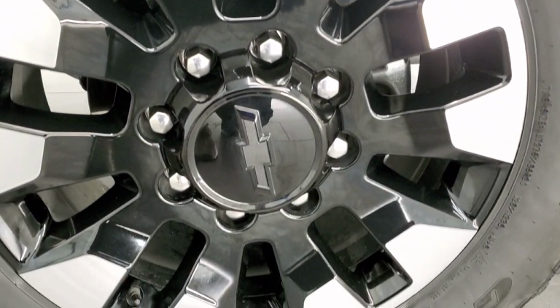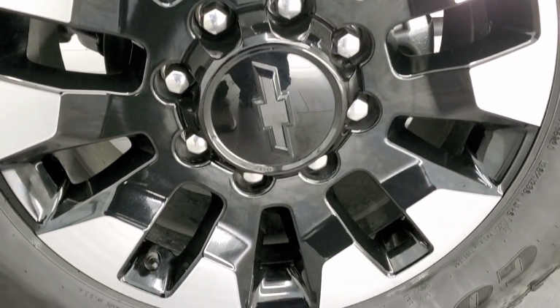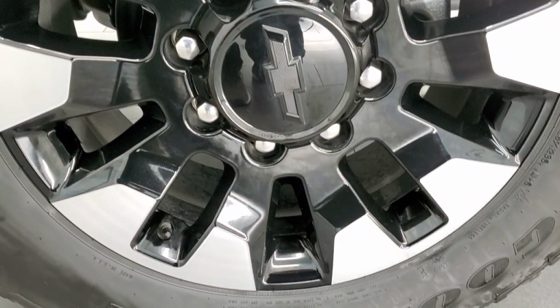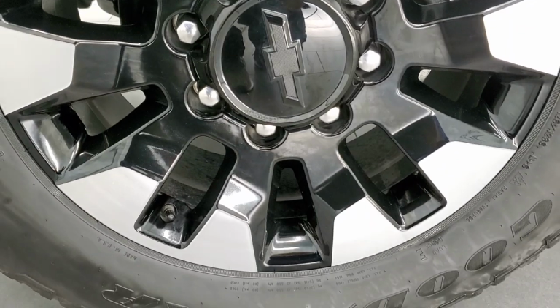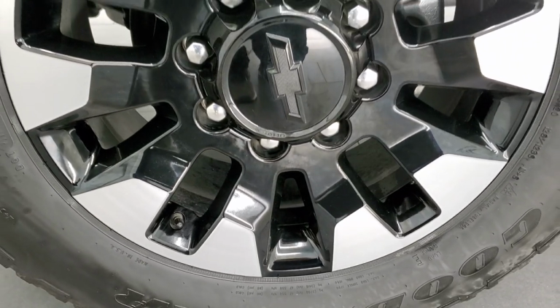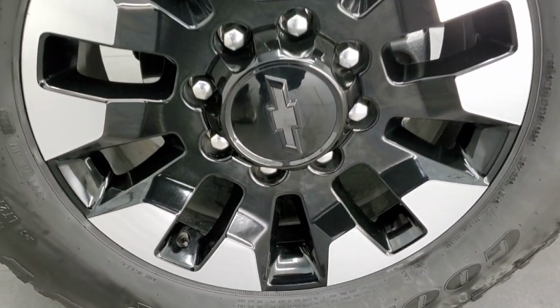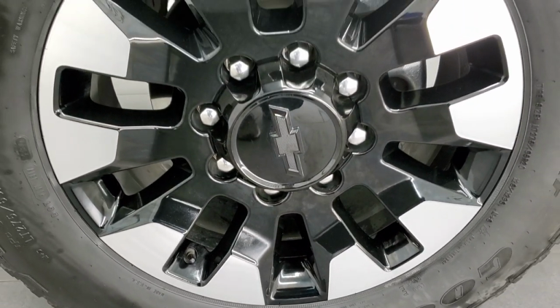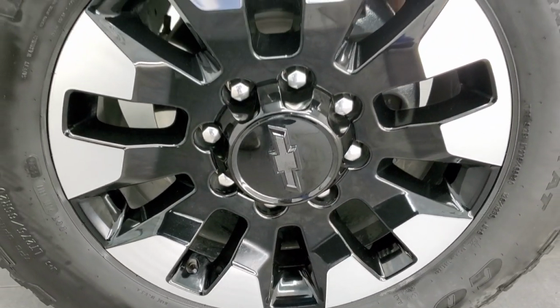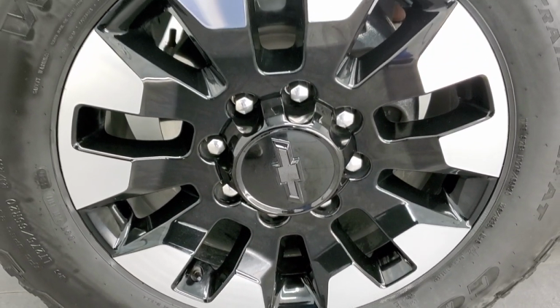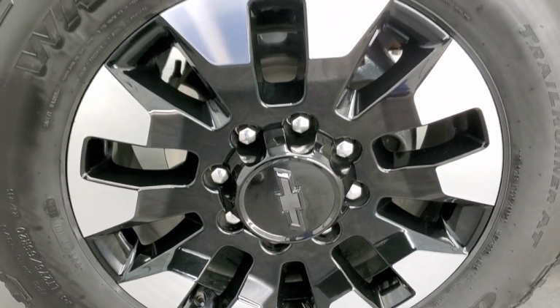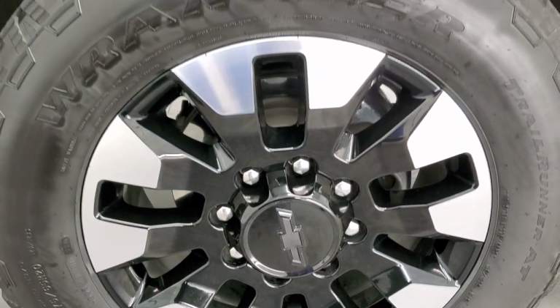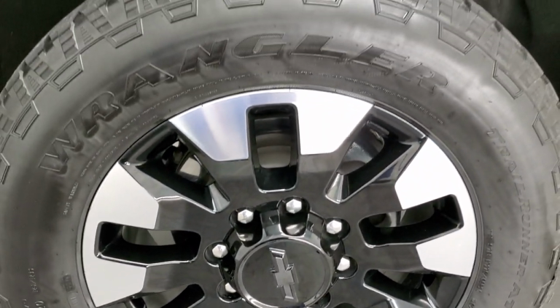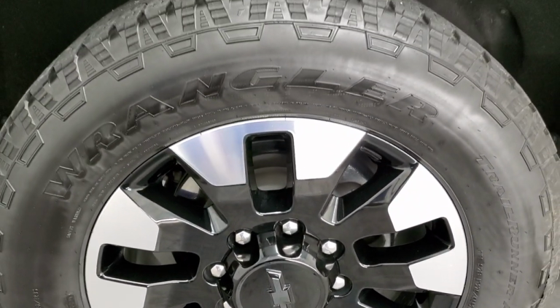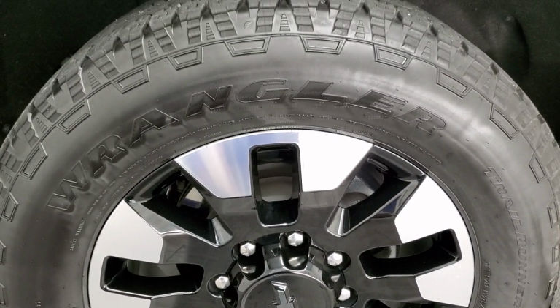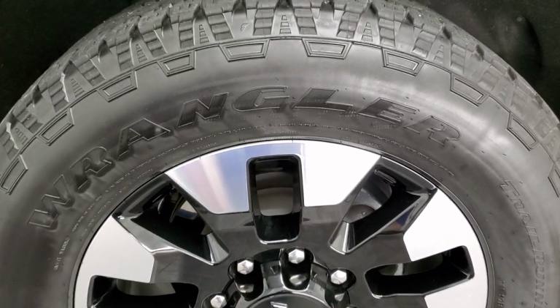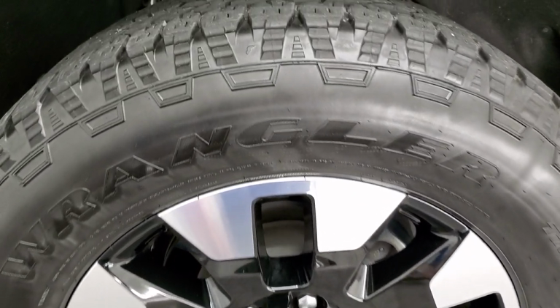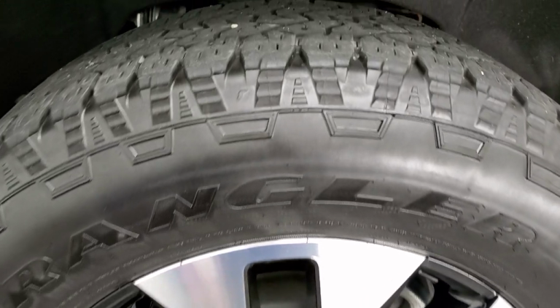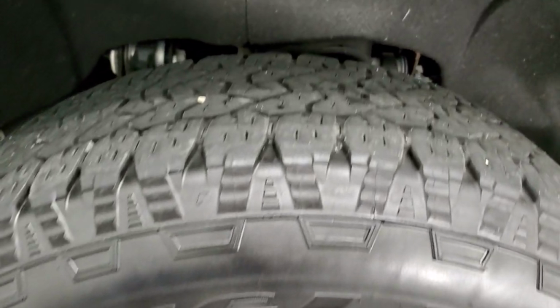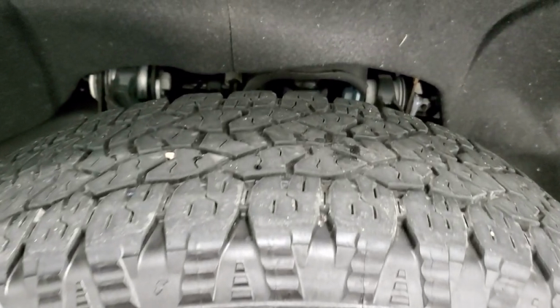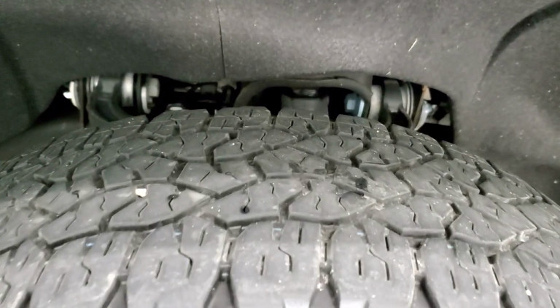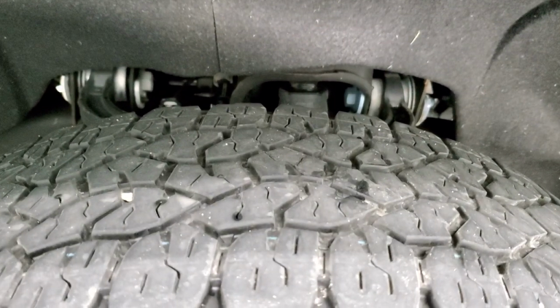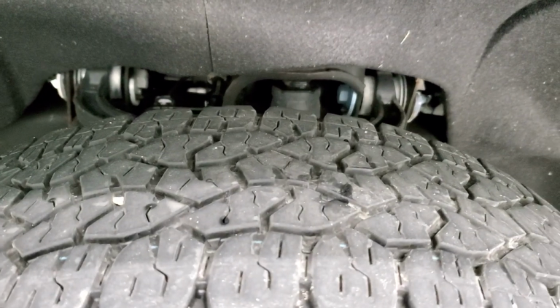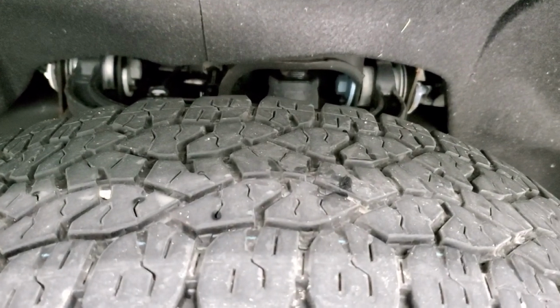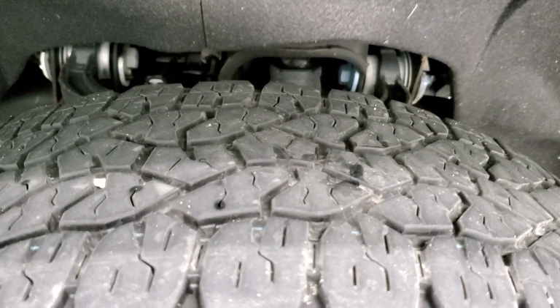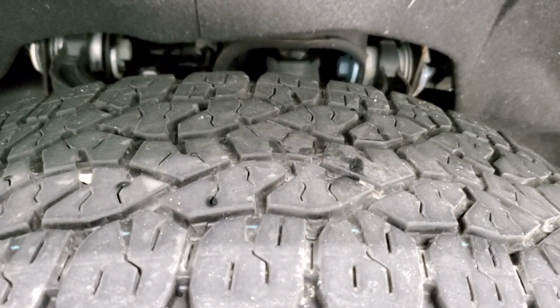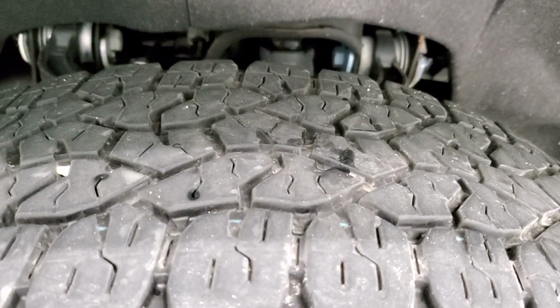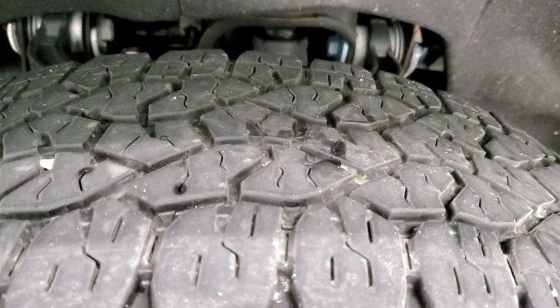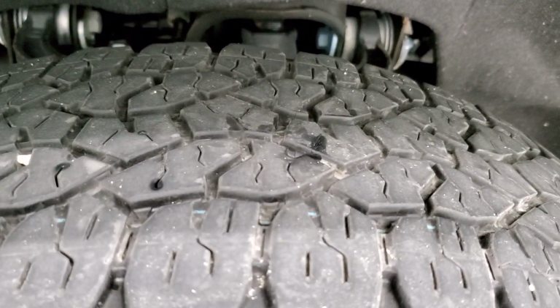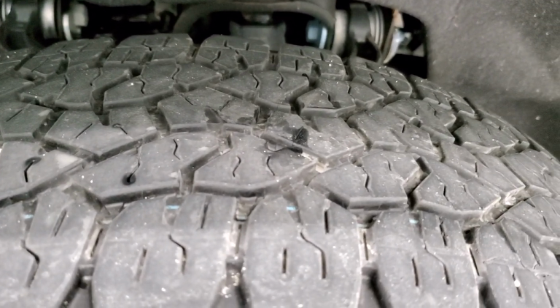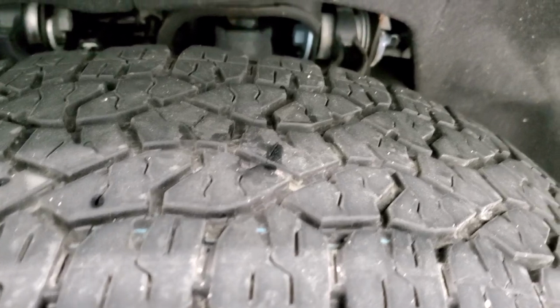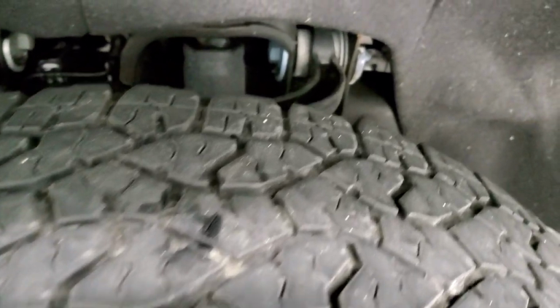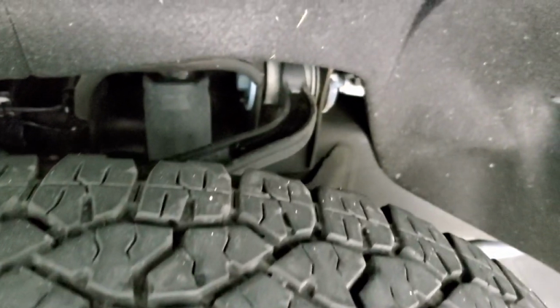This one comes with the 20-inch polished aluminum and painted alloy rims, and it has Goodyear Wrangler Trail Runner LT 275/65 R20 tires. These tires have right around half the tread left on them.